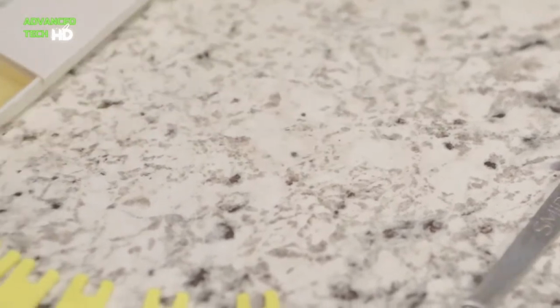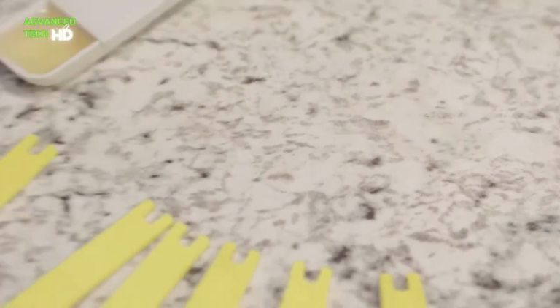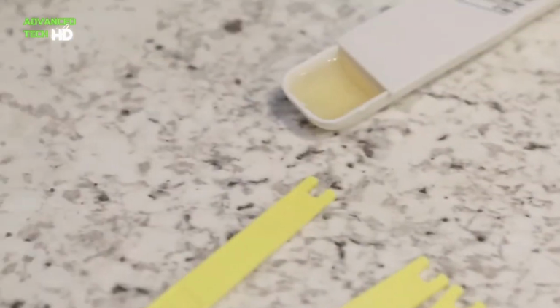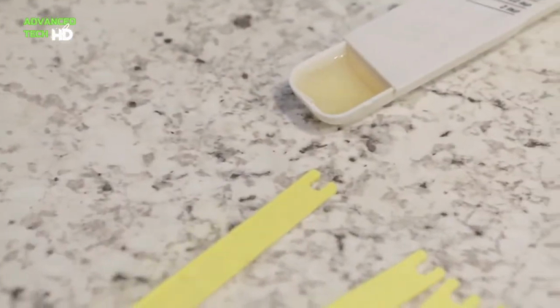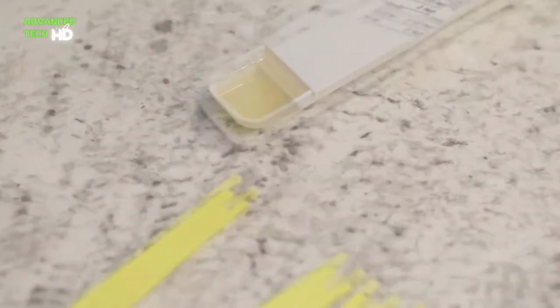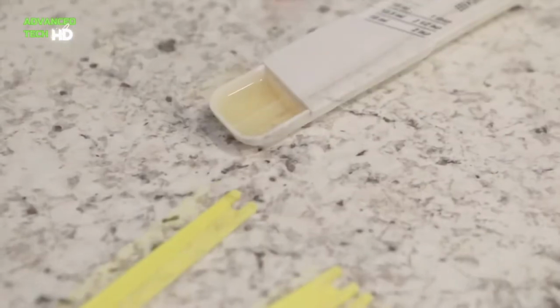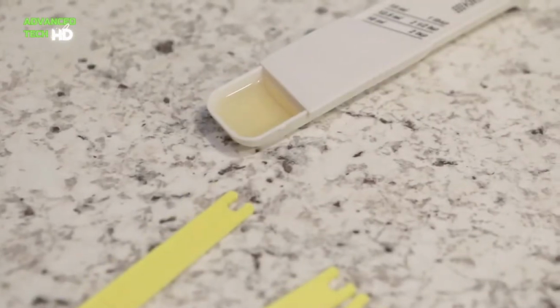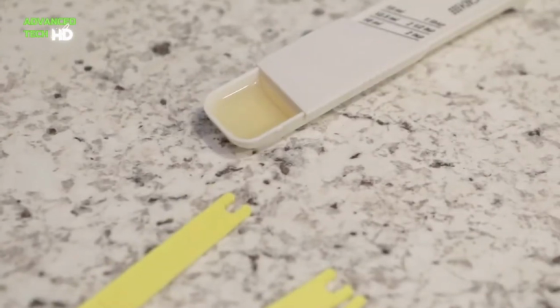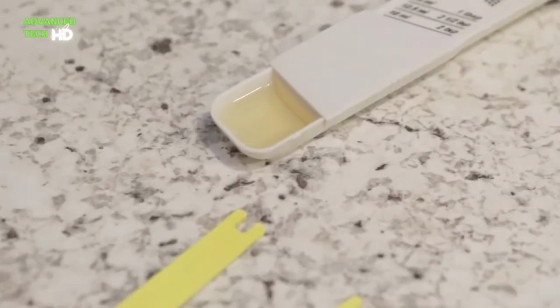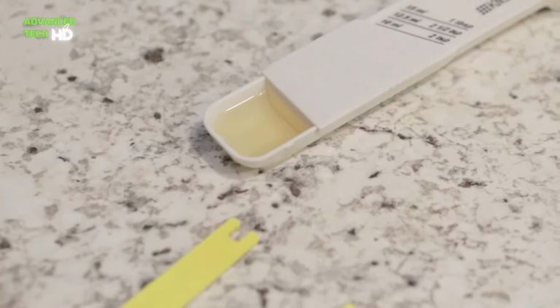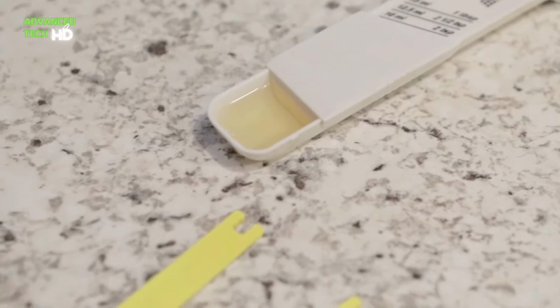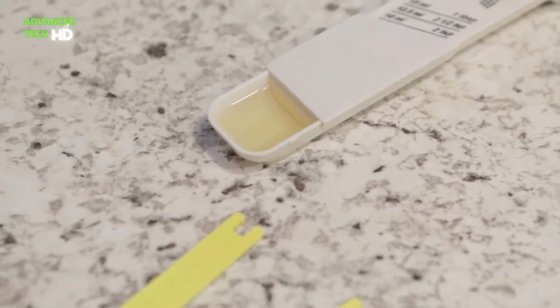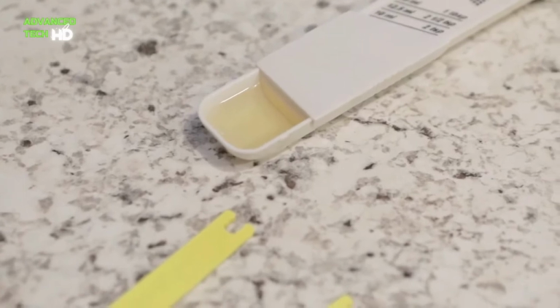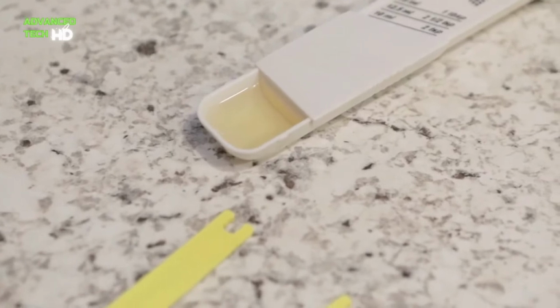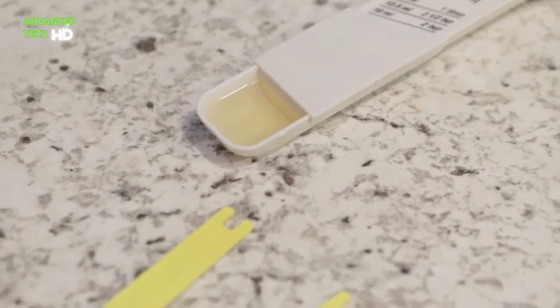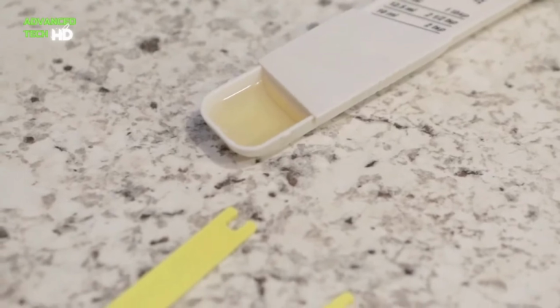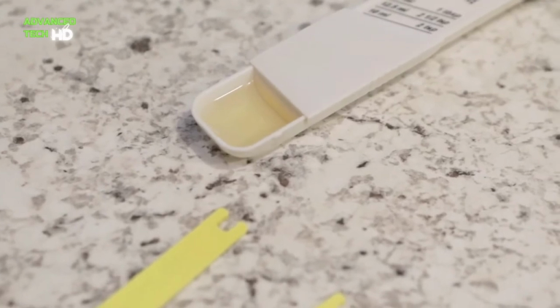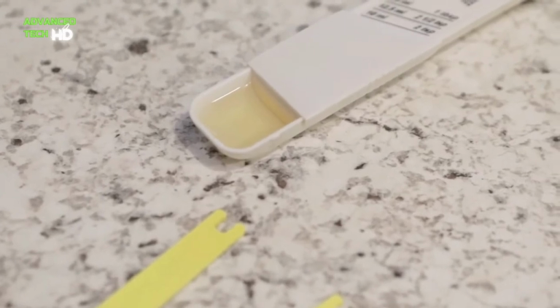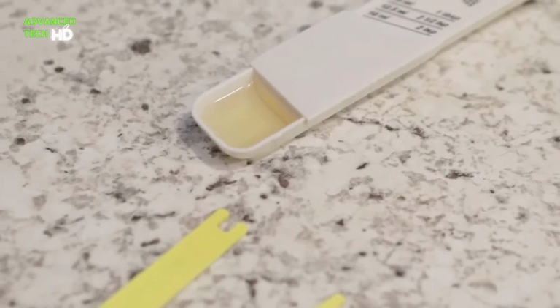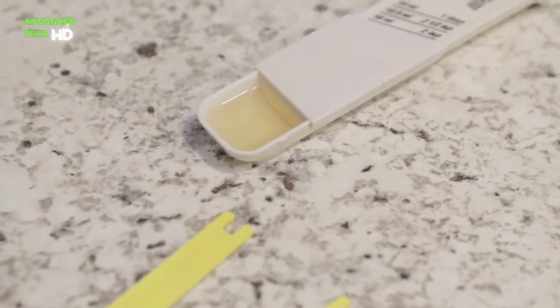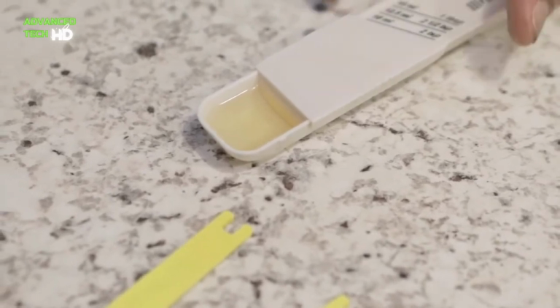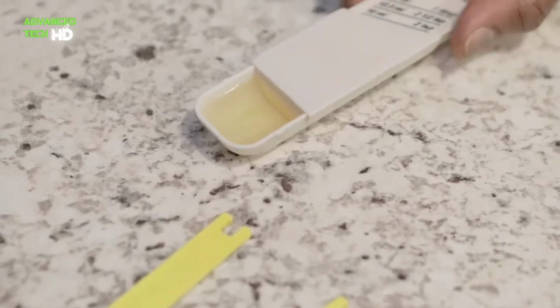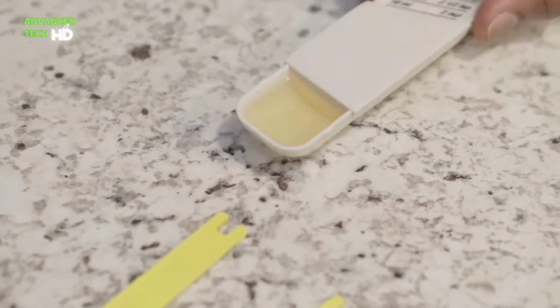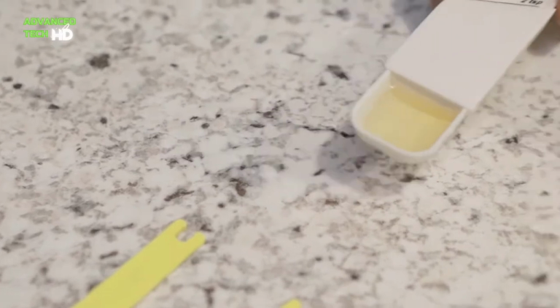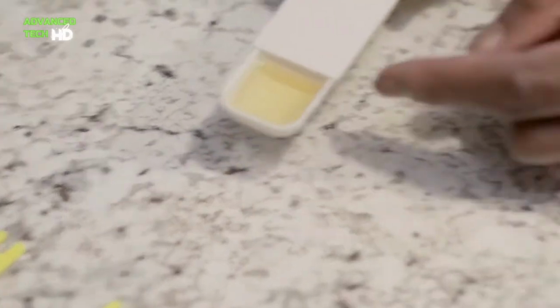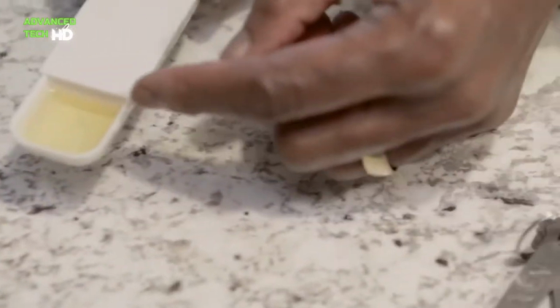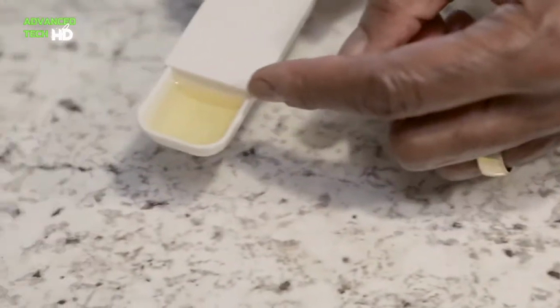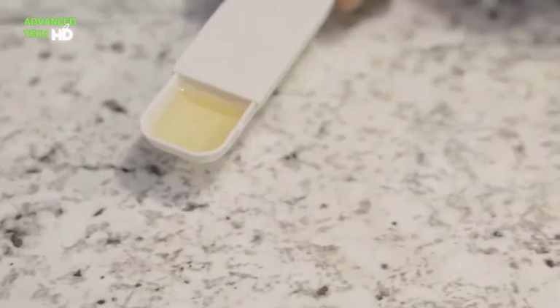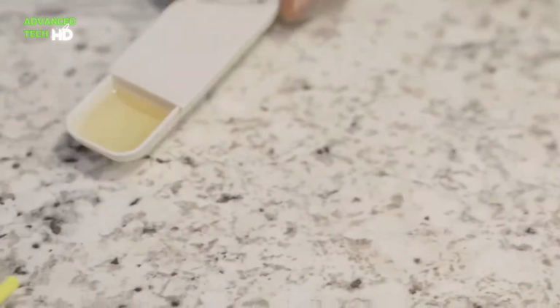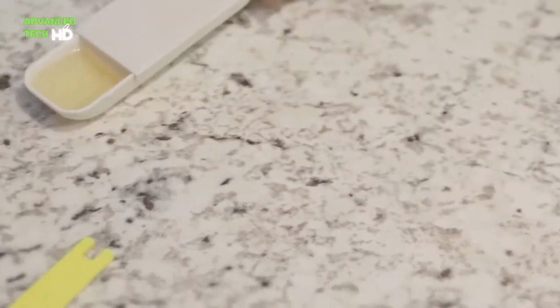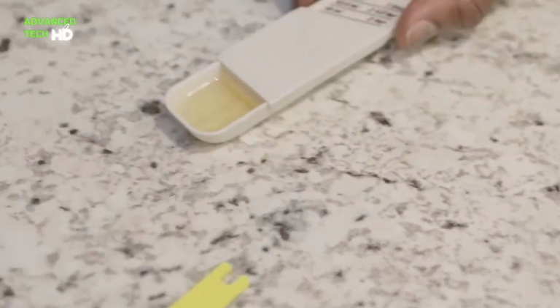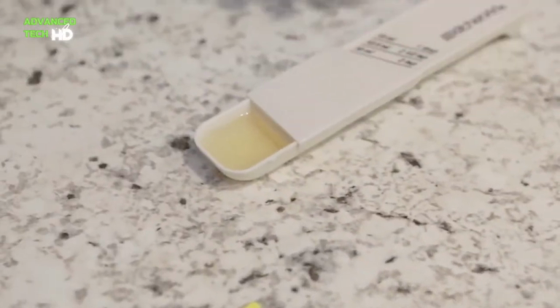Innovative cupped and rounded spoon heads allow easy reach into spice jars and small containers without spilling out the material. That way you will save more and waste less of your expensive spices.